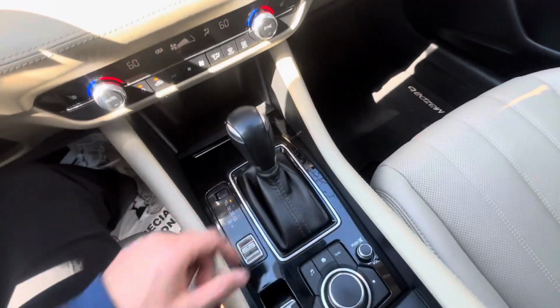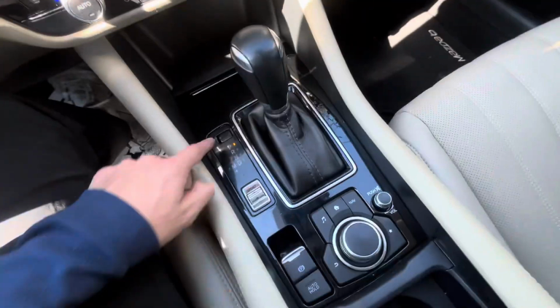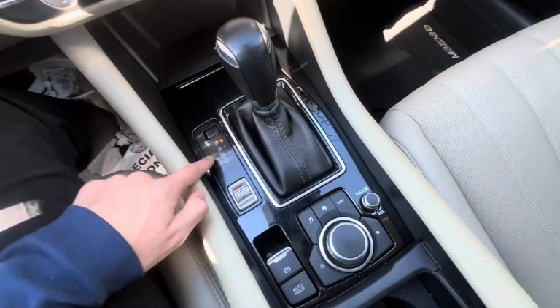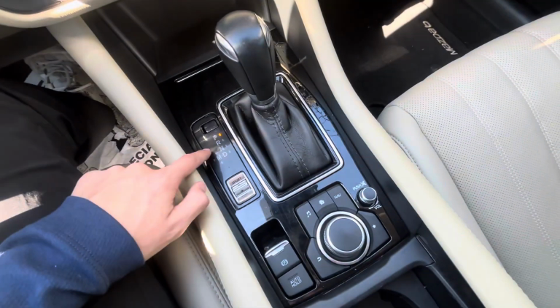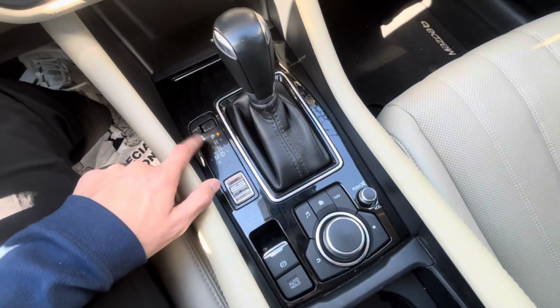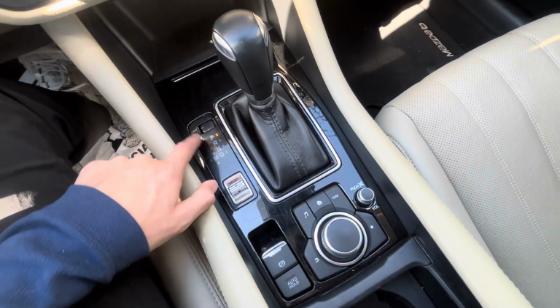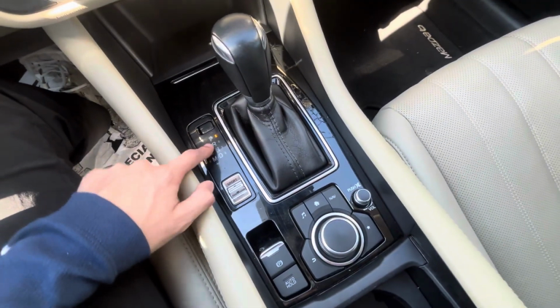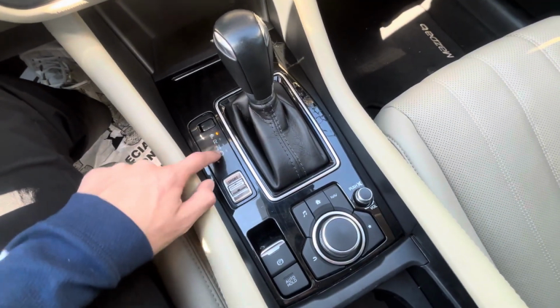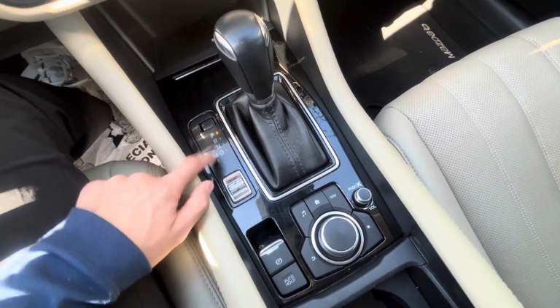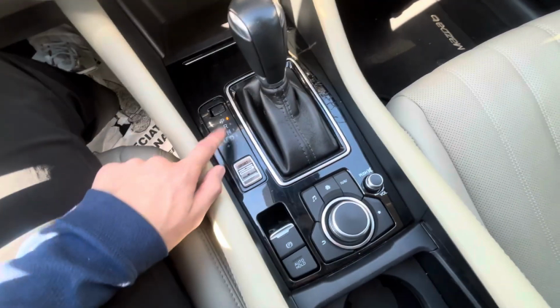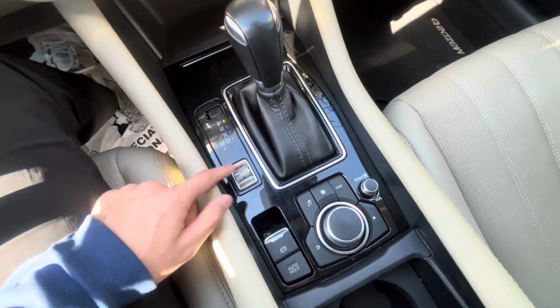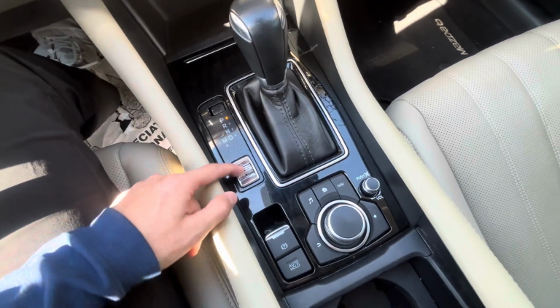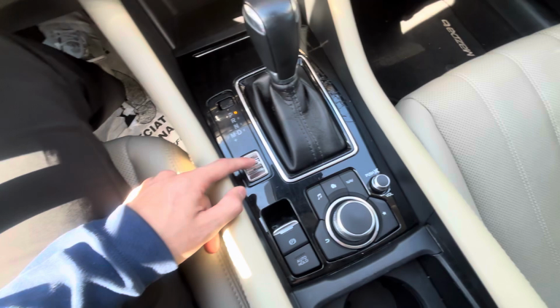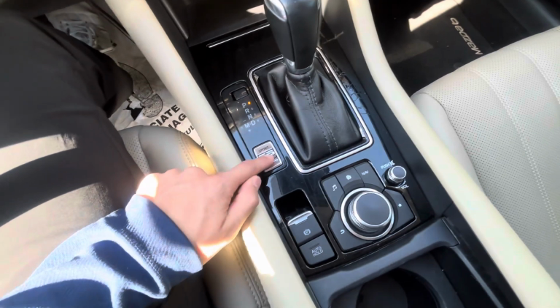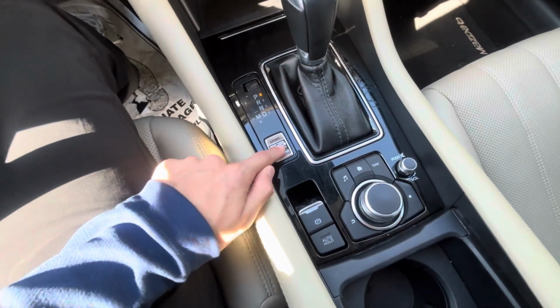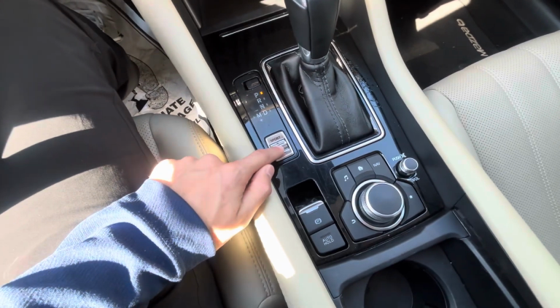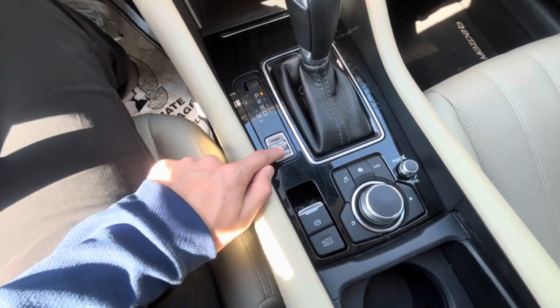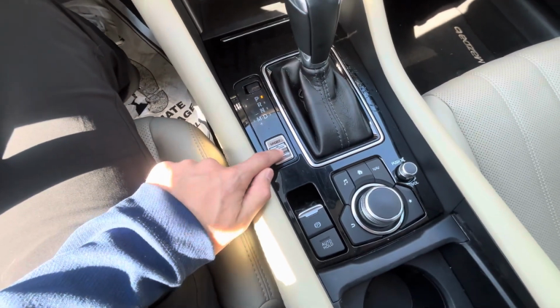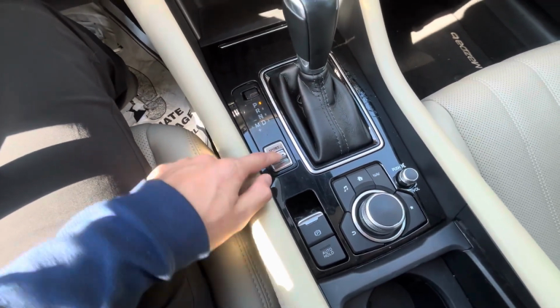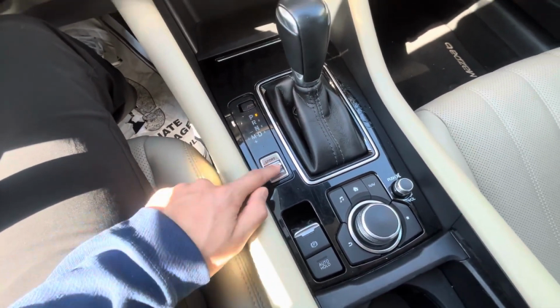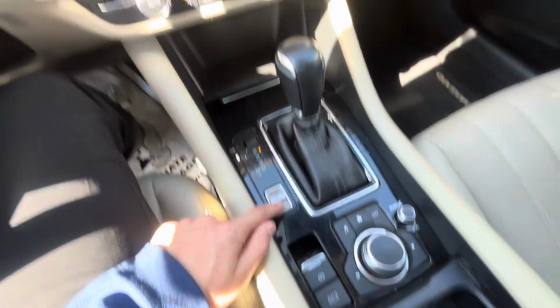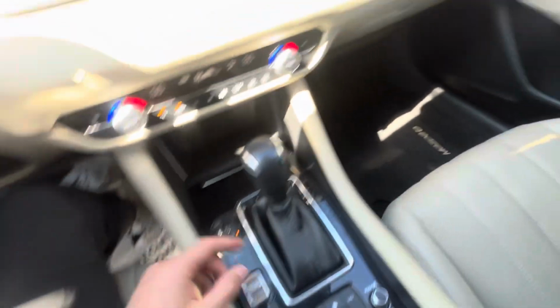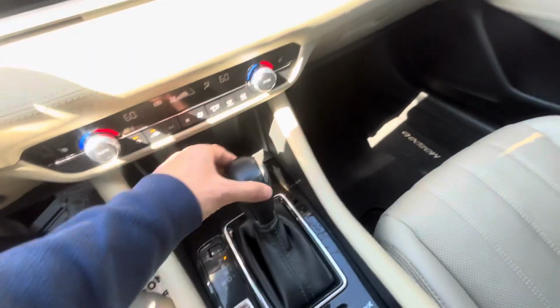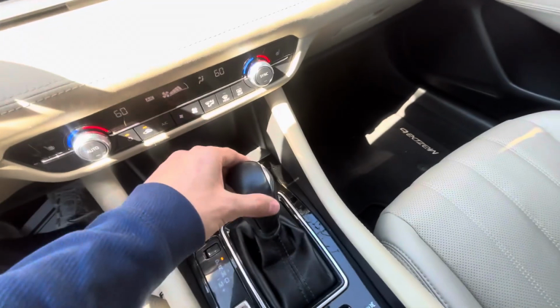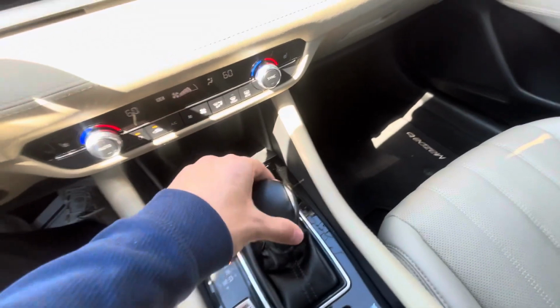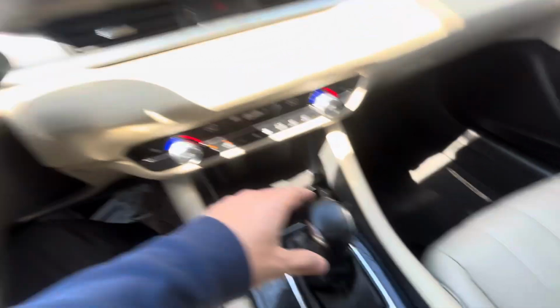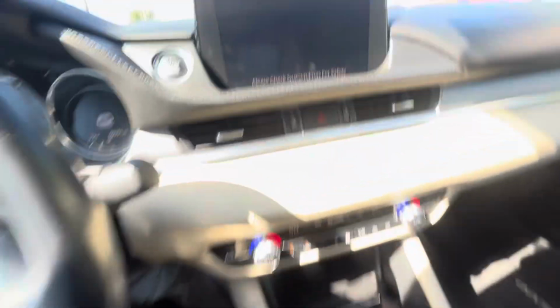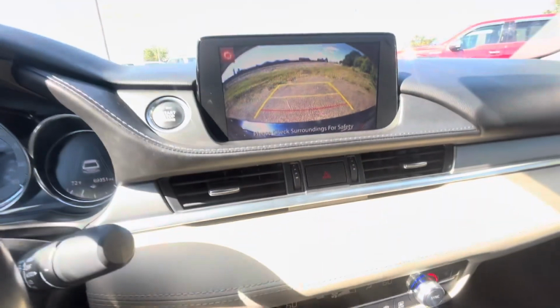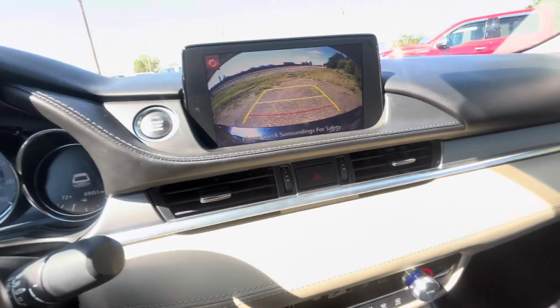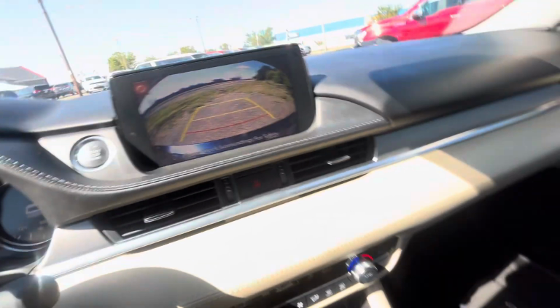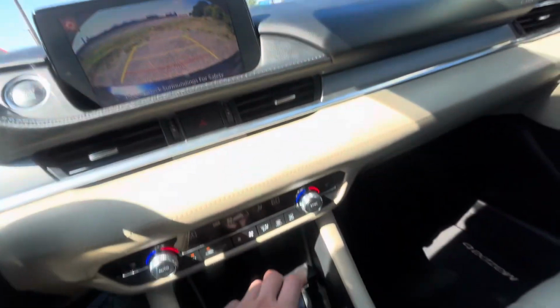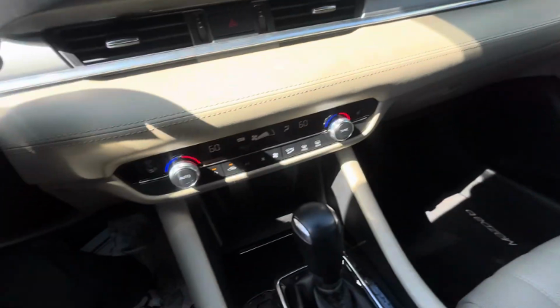The shifter has reverse, park, neutral, drive, and manual mode. You also have all your different drive modes and sport mode. There's a nice clear backup camera as well.